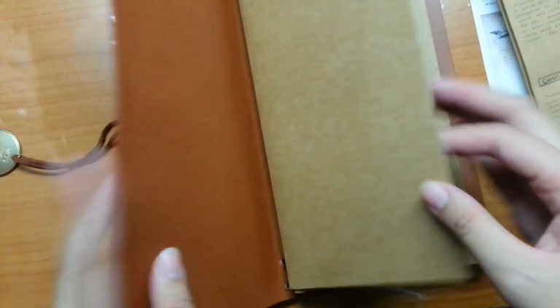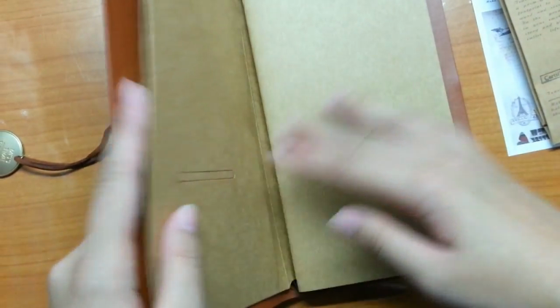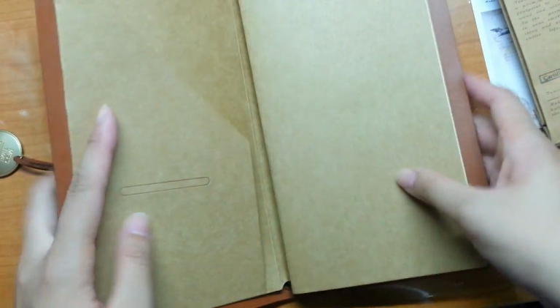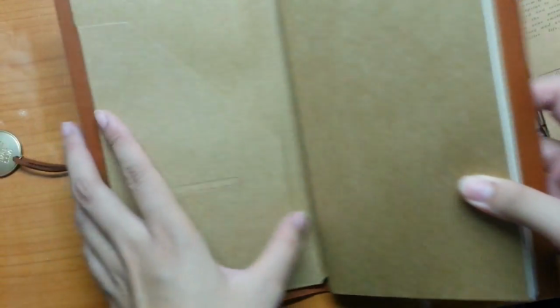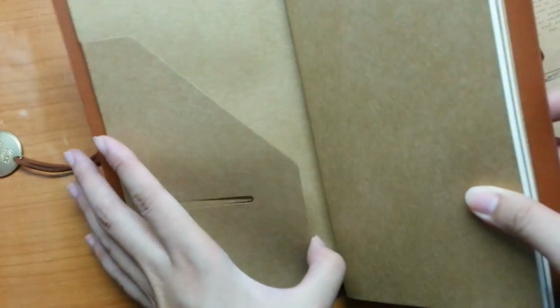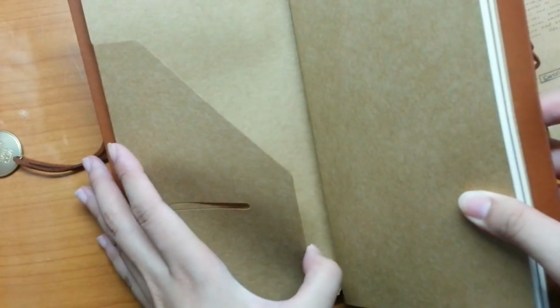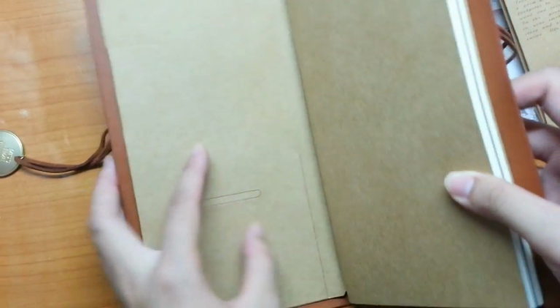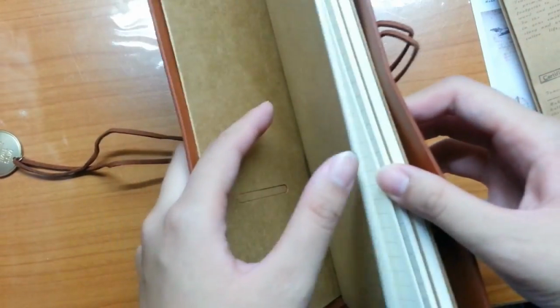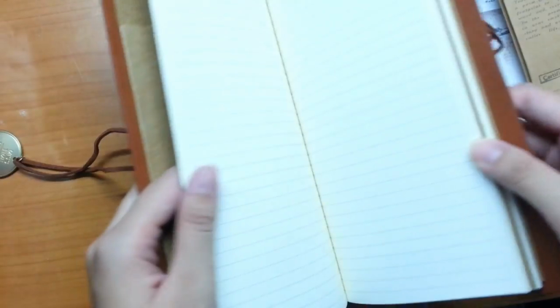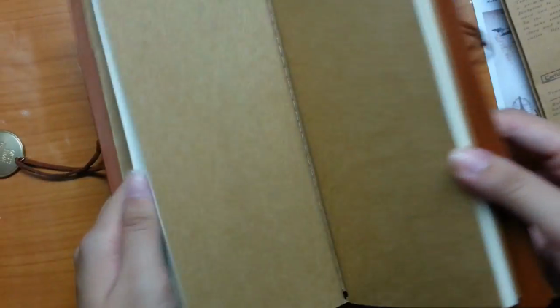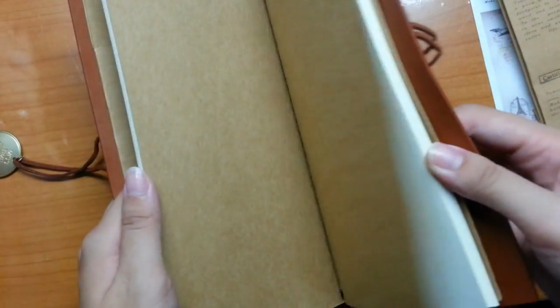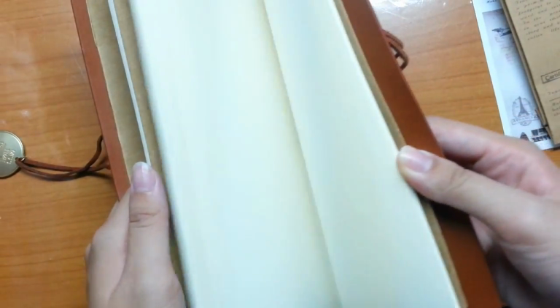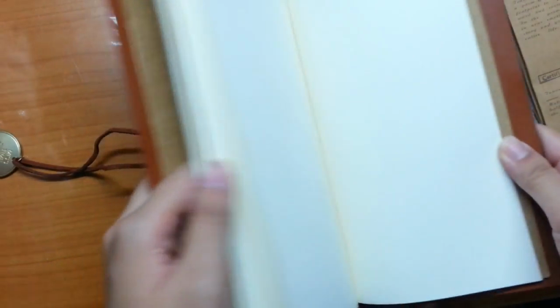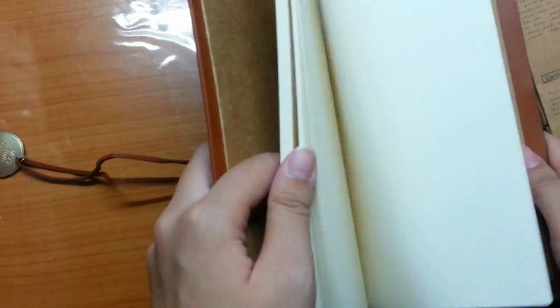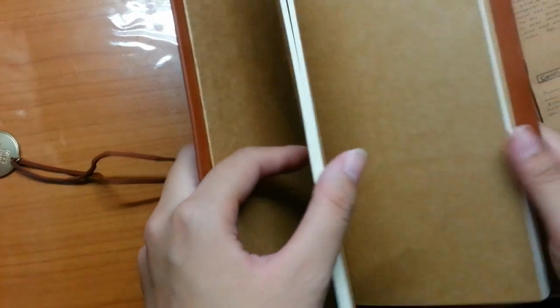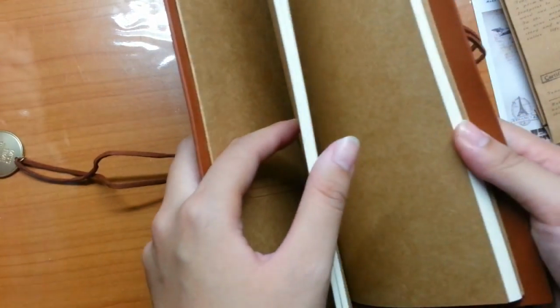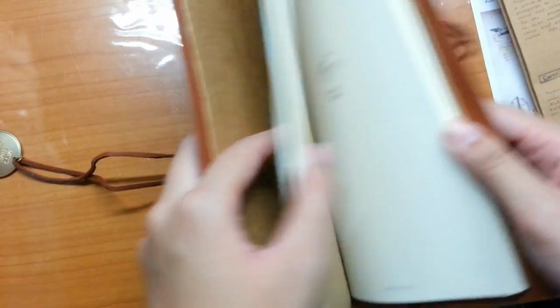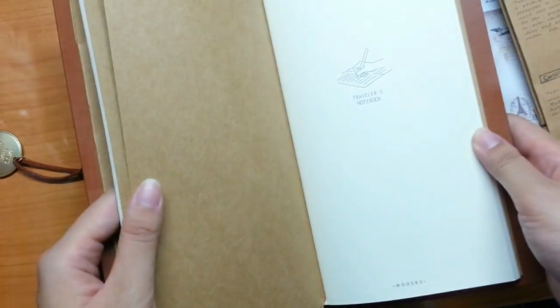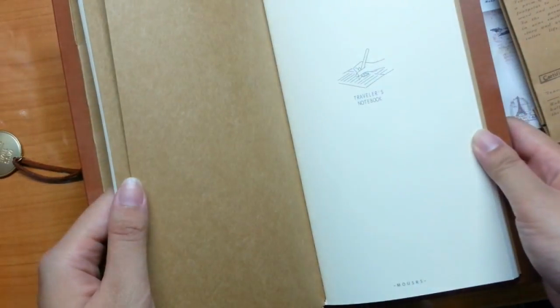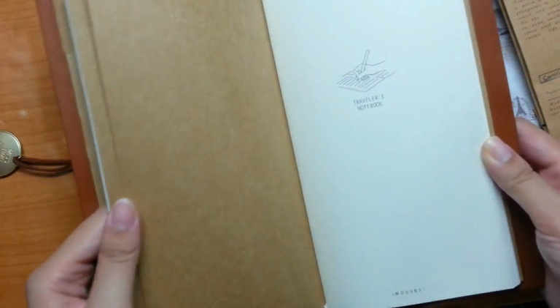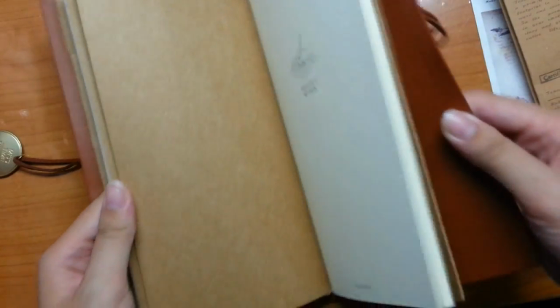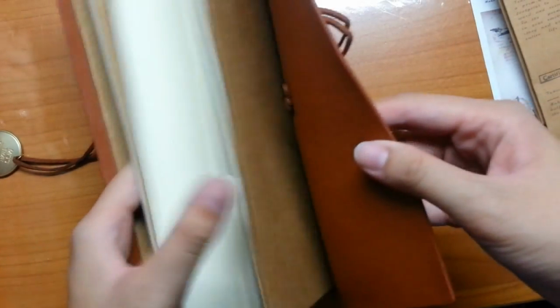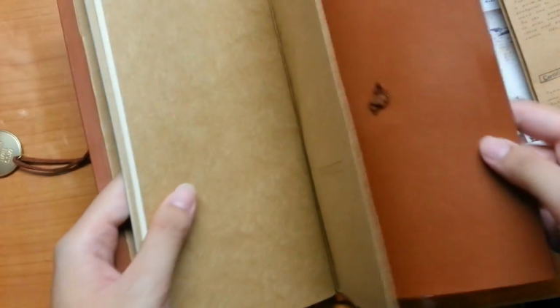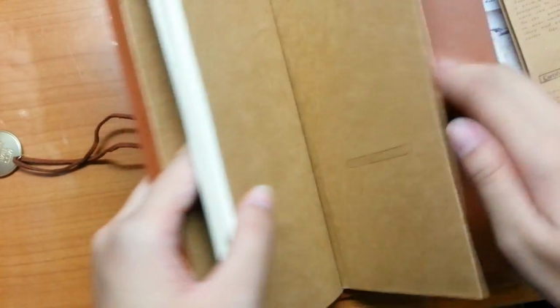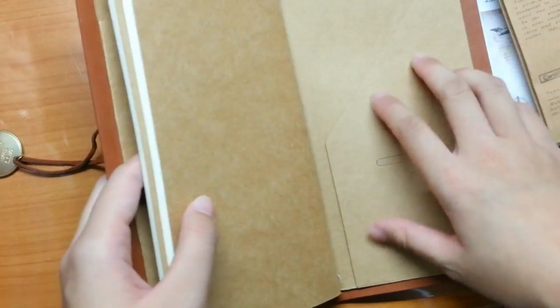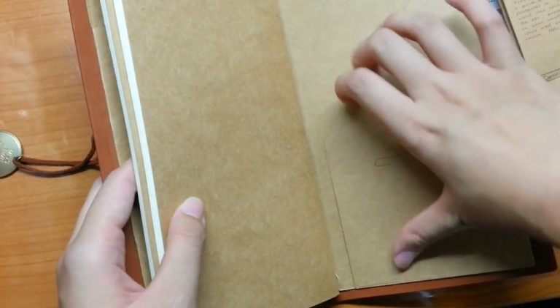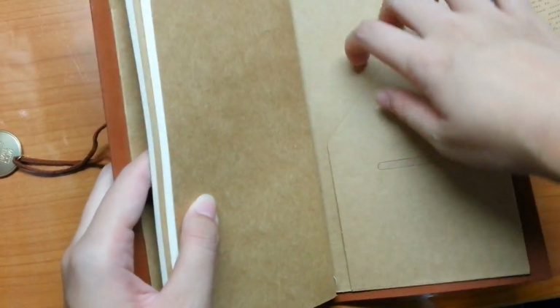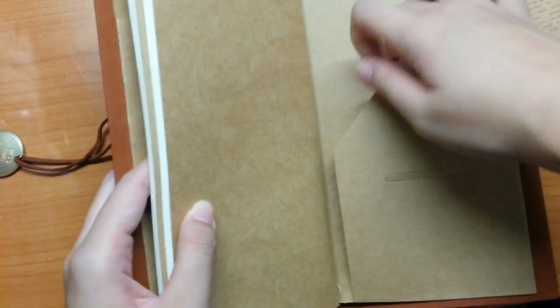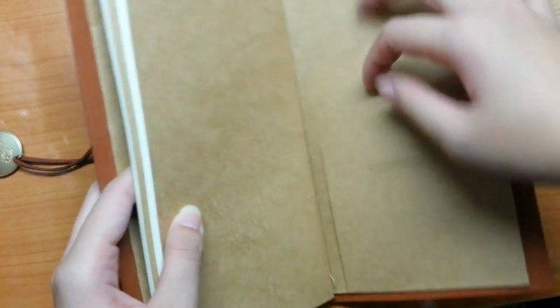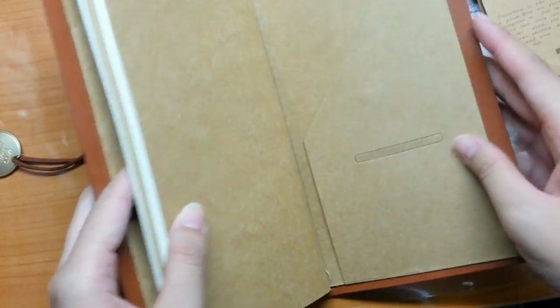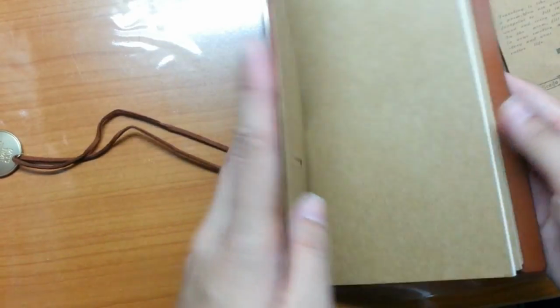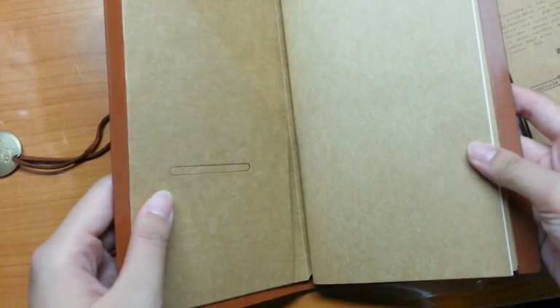Let's take a look at the inside of the Traveler's Notebook. It actually contains two inserts, and there is a pocket insert which is front and behind for you to insert stickers, sticky notes, and so on.